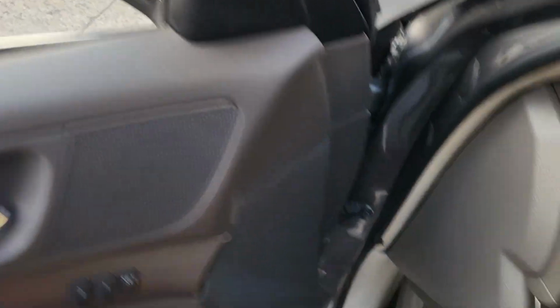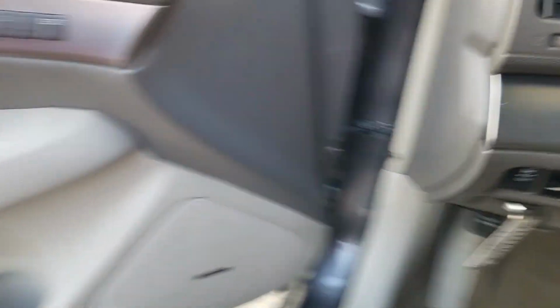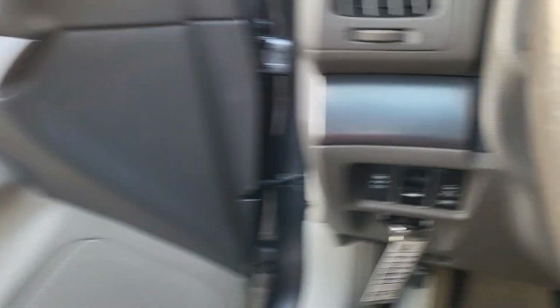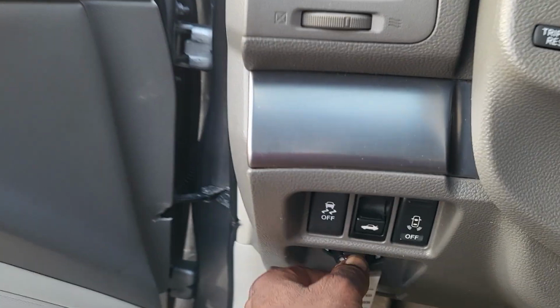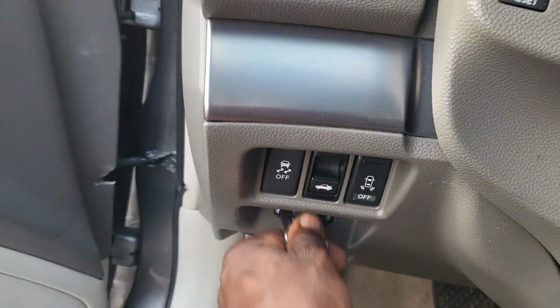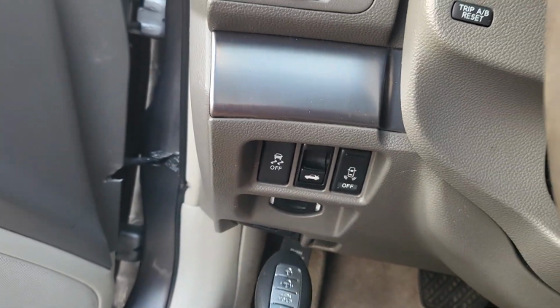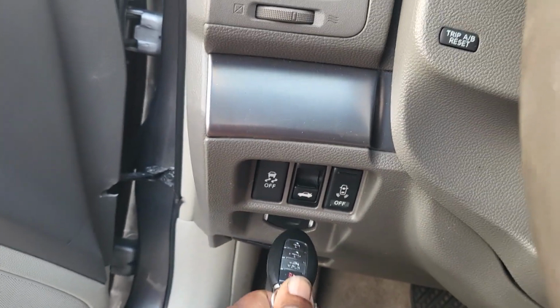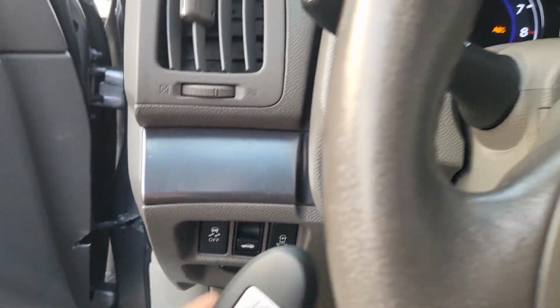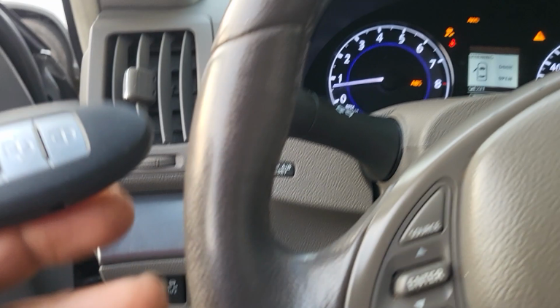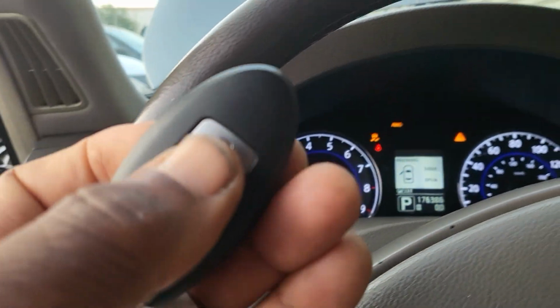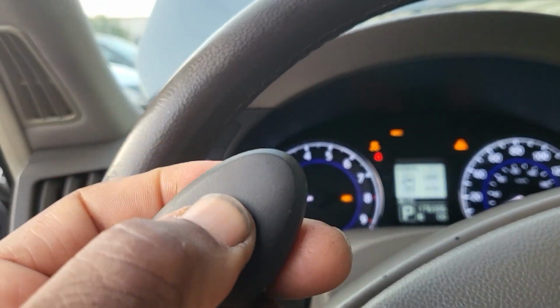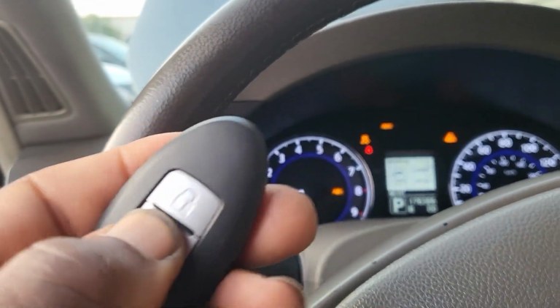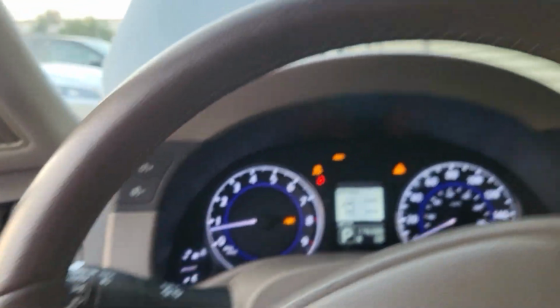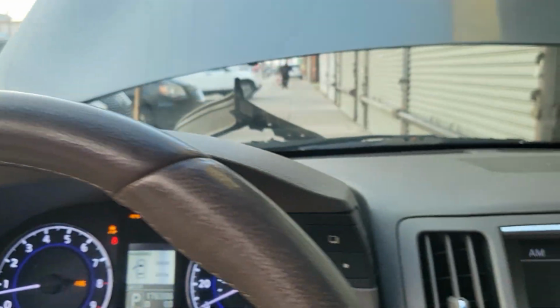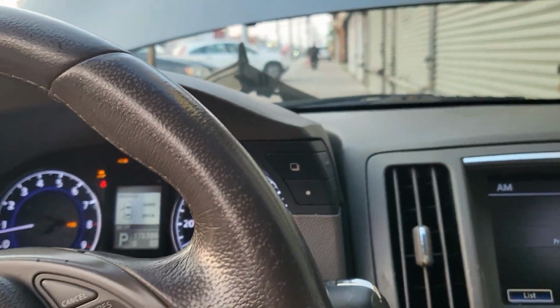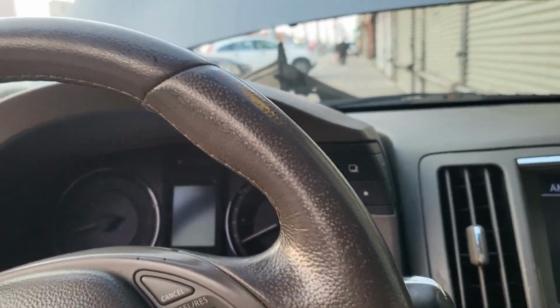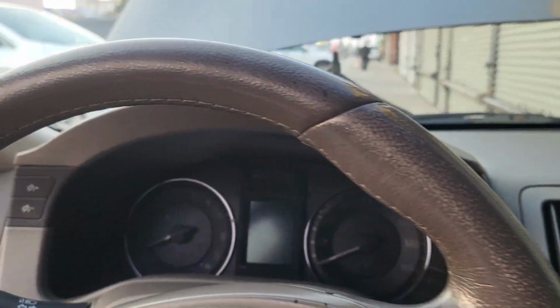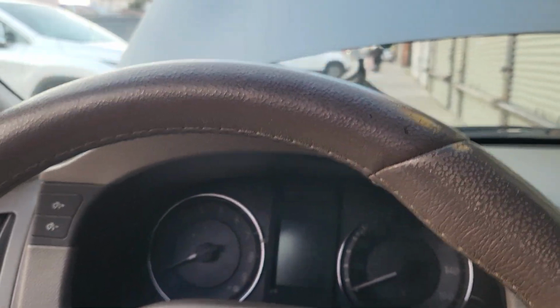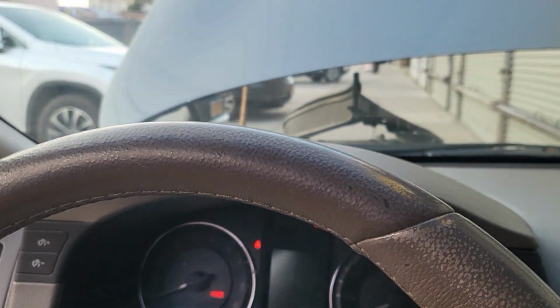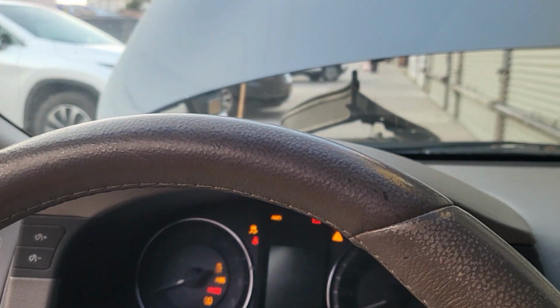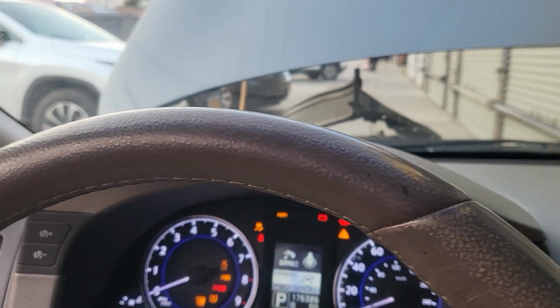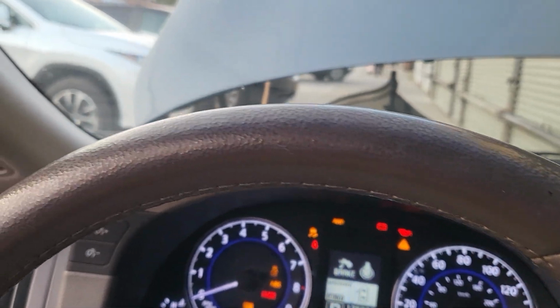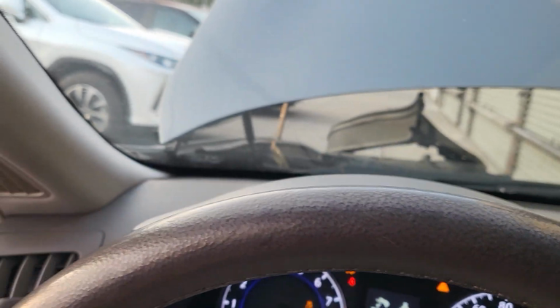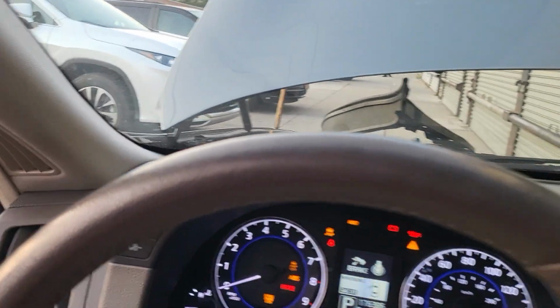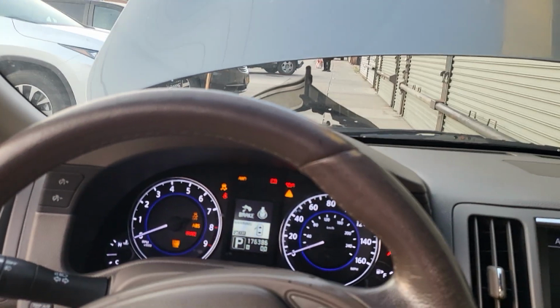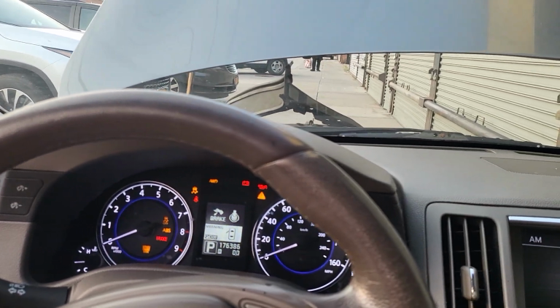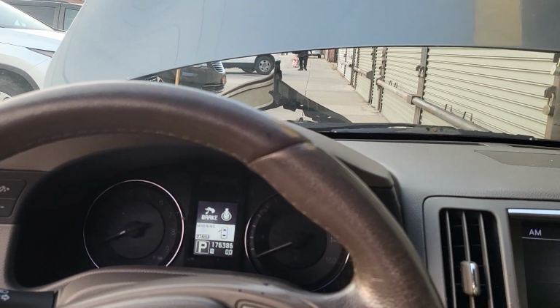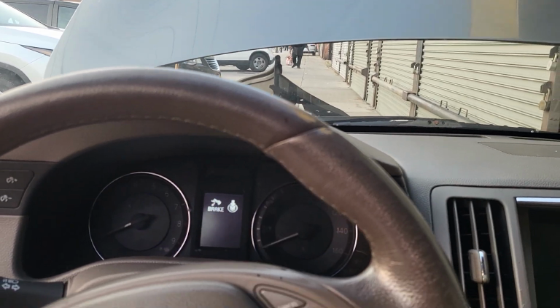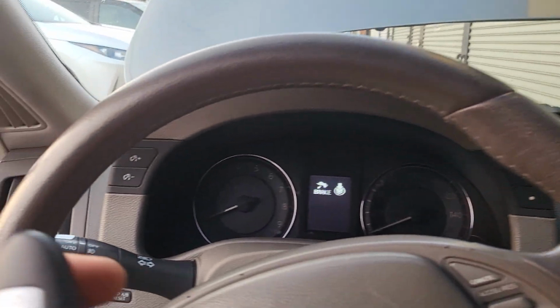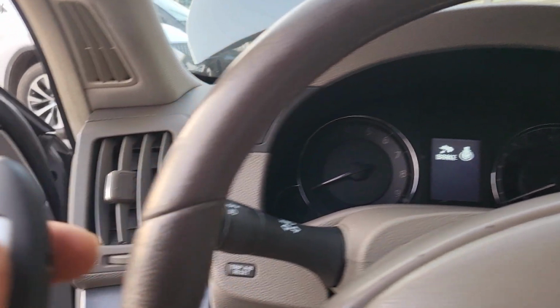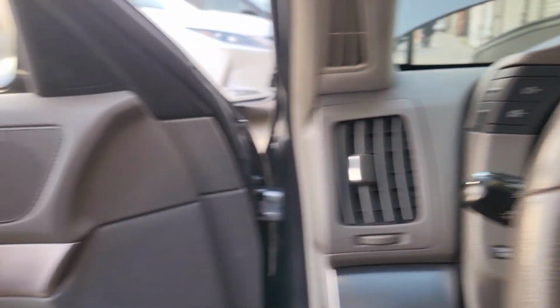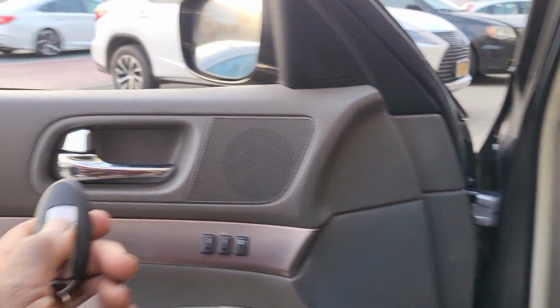We tried to start it — it doesn't want to start. You see right now you have to put the key in here. Now the car is still running. We take the key out — the car is still running. The door locked, unlocked — security, everything works fine.